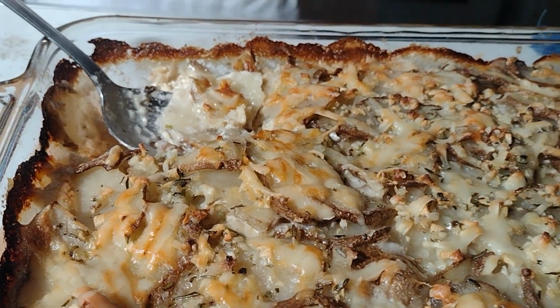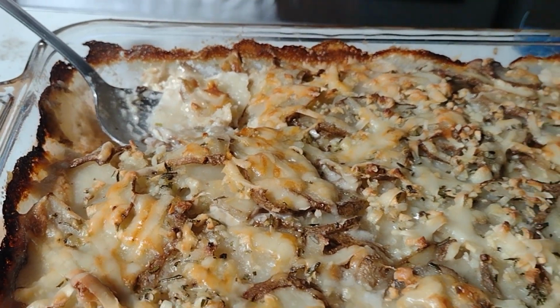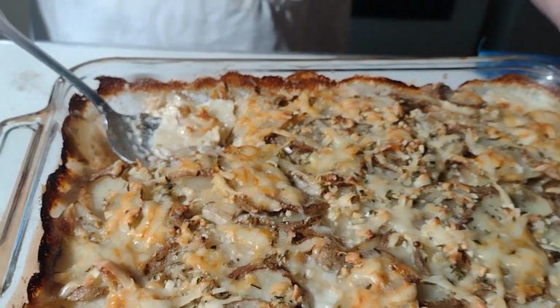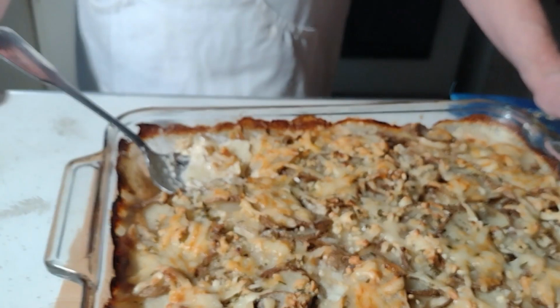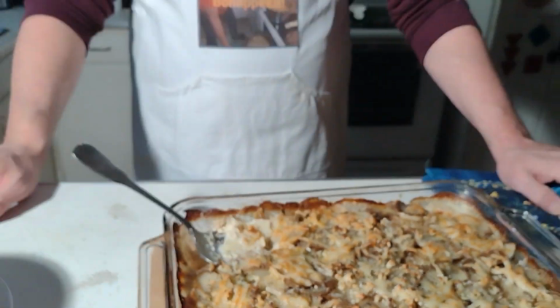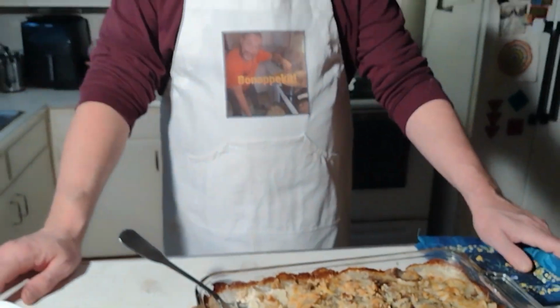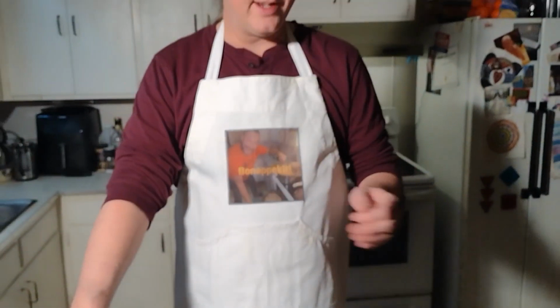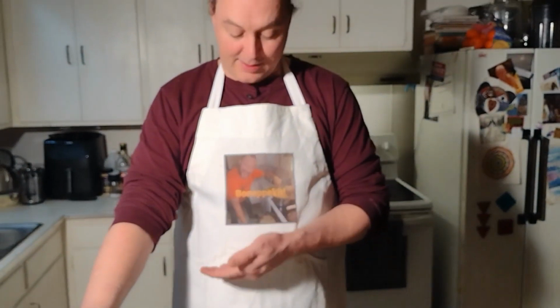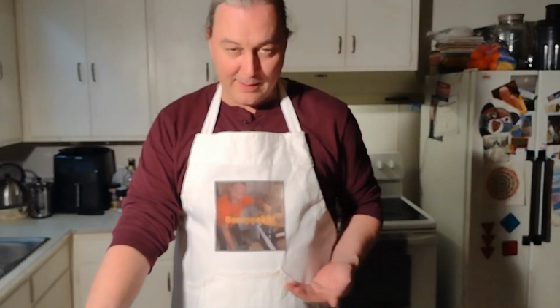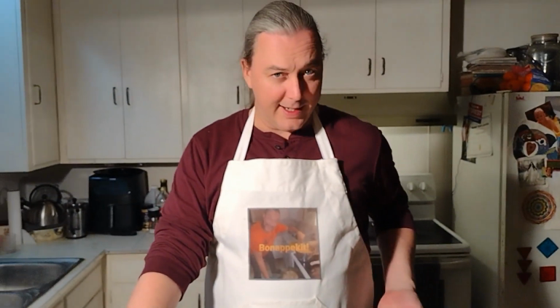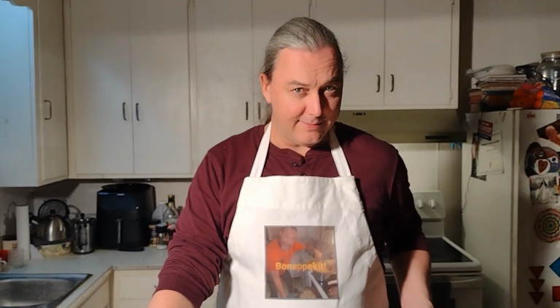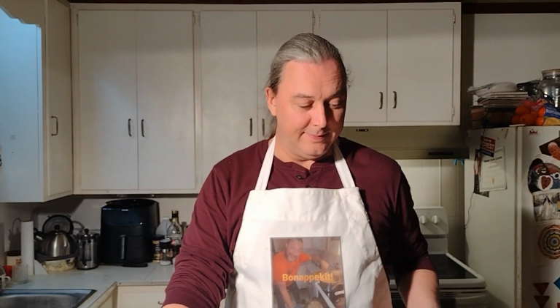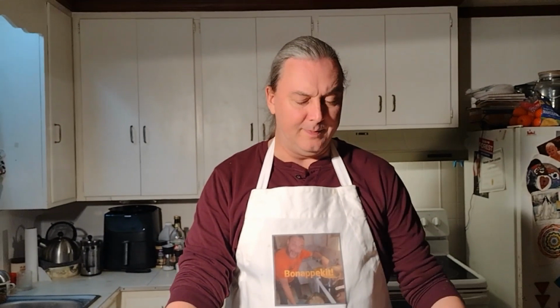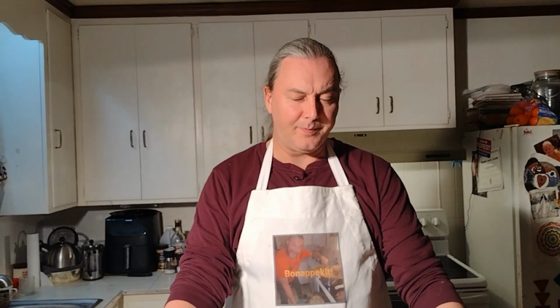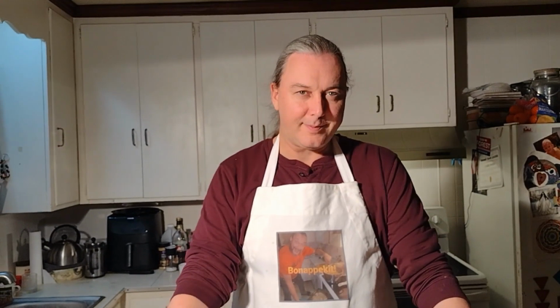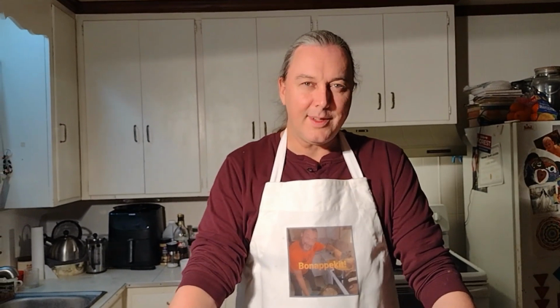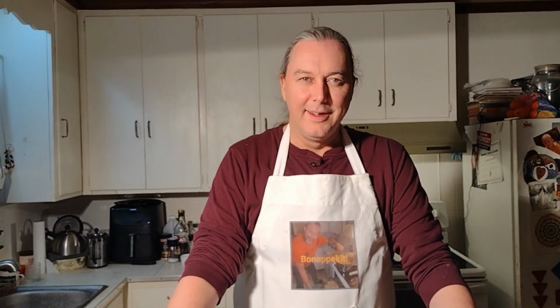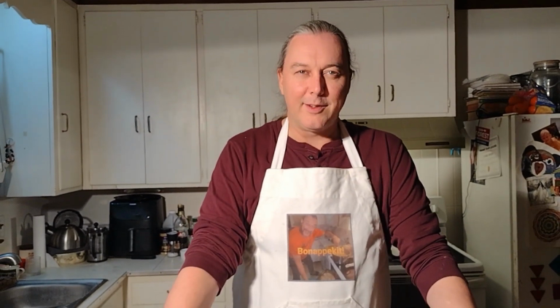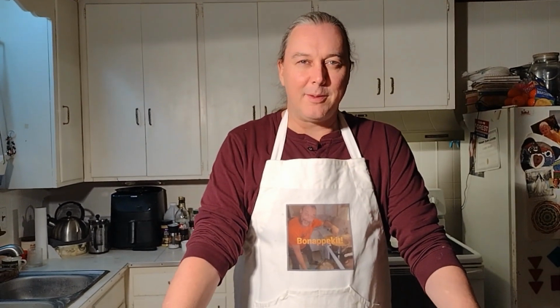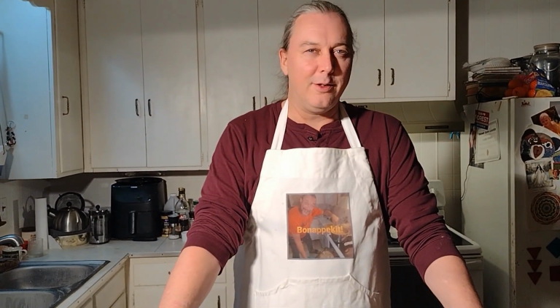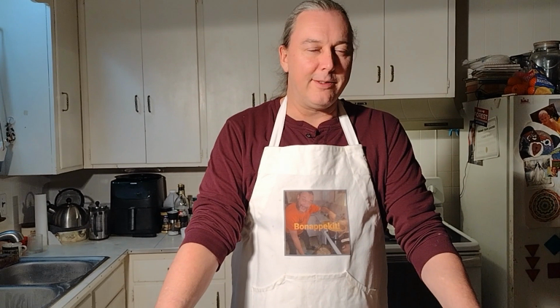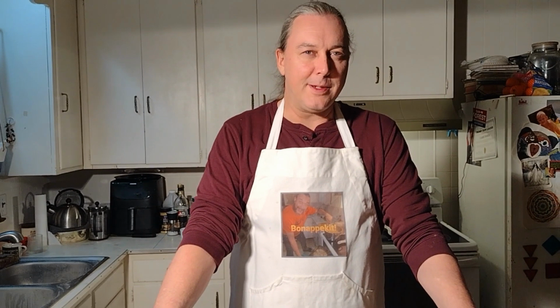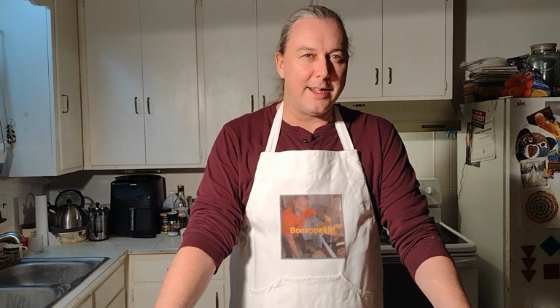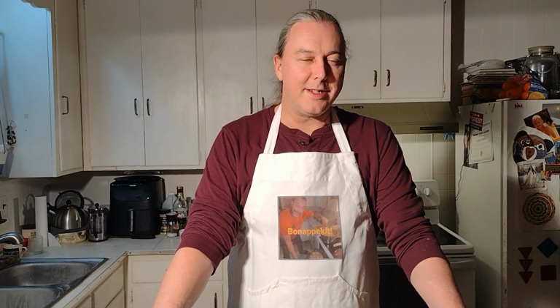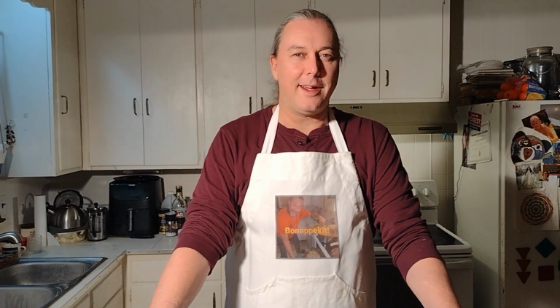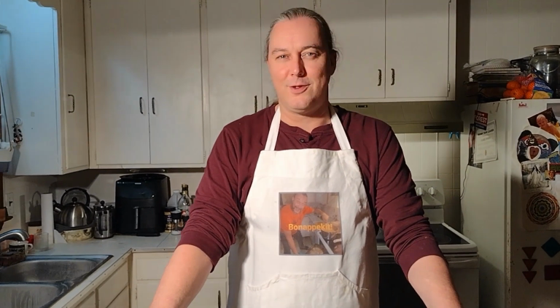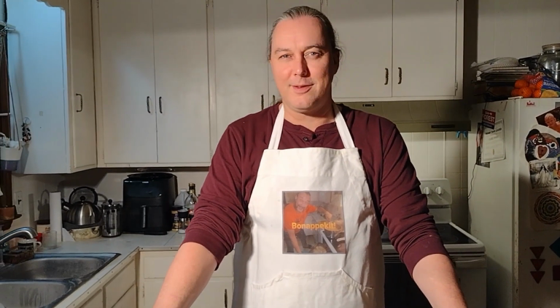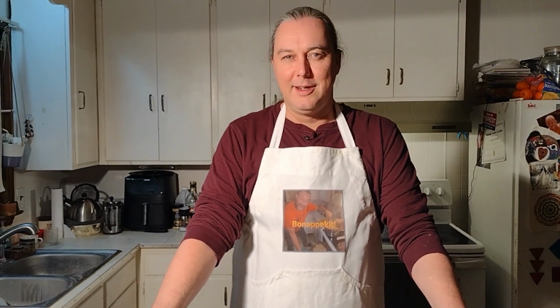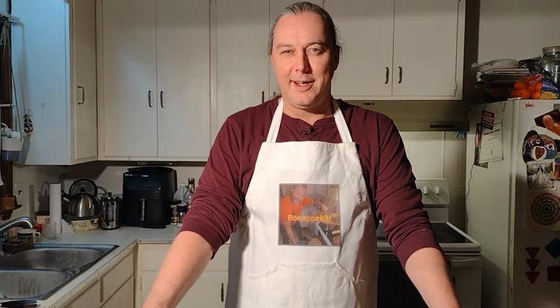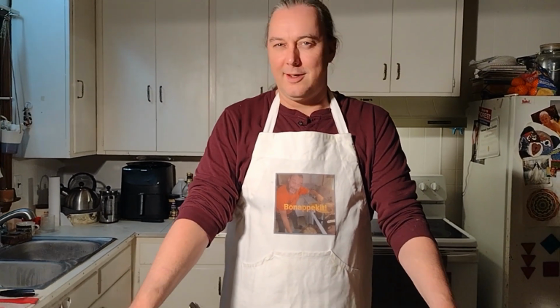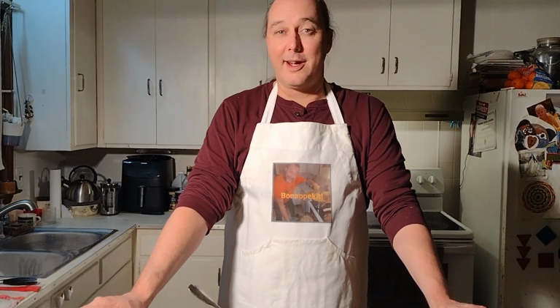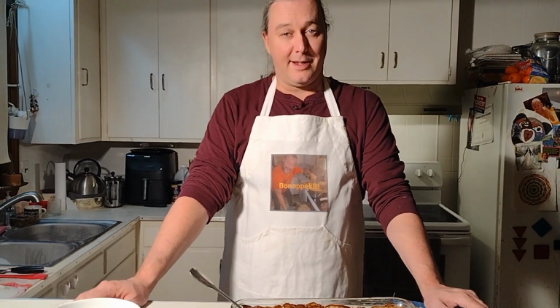As usual, thank you for joining us on Bone Appétit. Leave a comment below of any recipes you'd like to see us make in the future, and good luck and God bless.